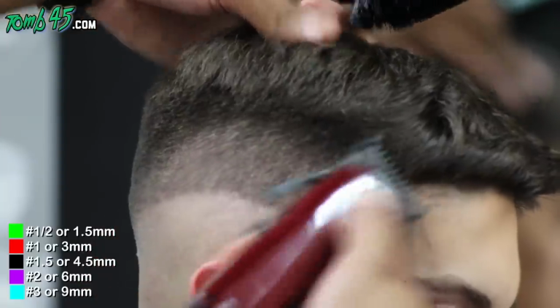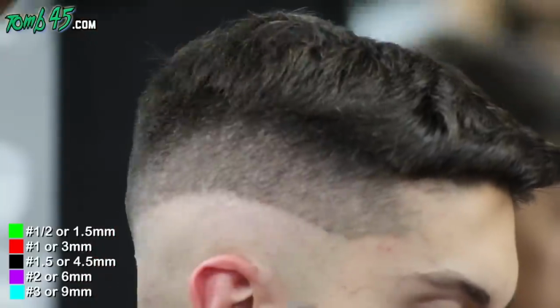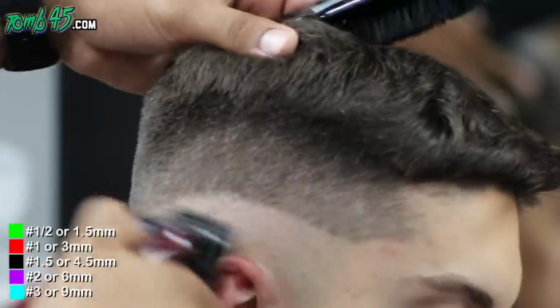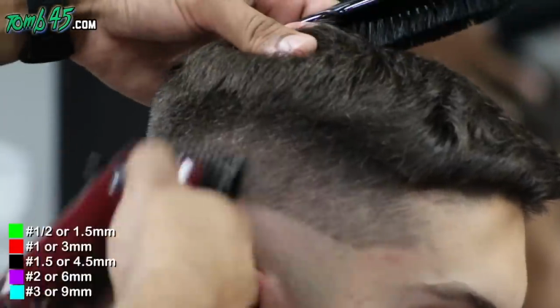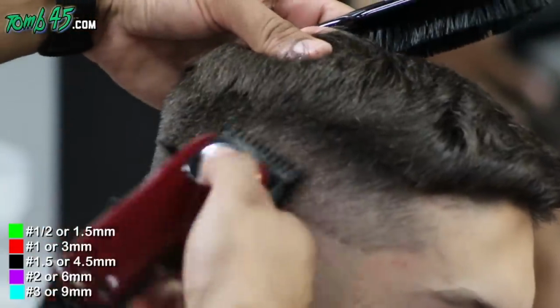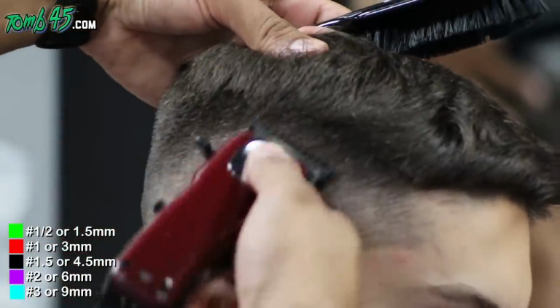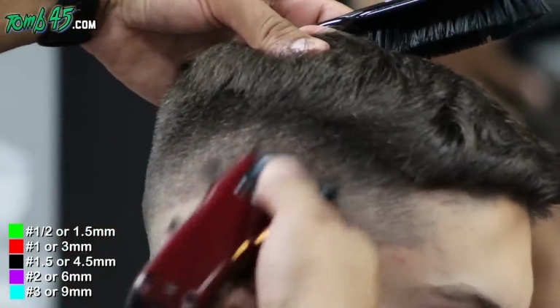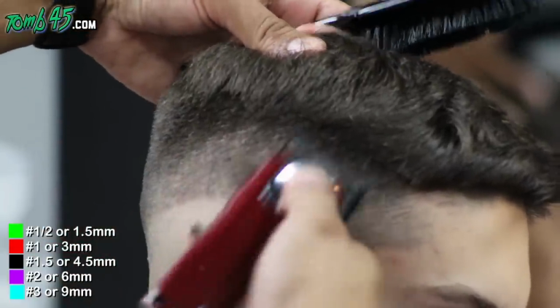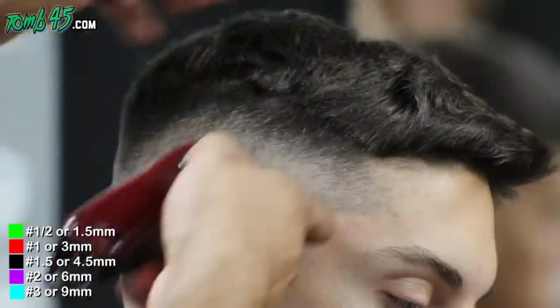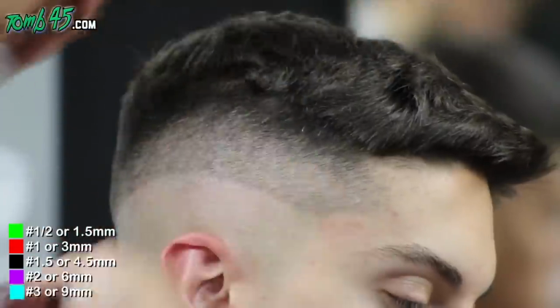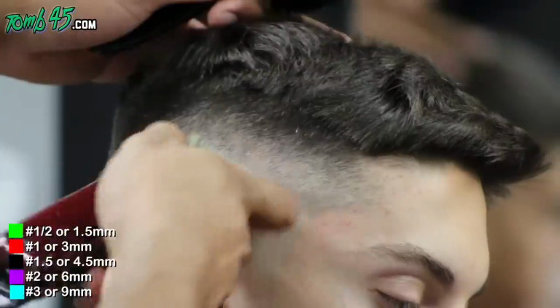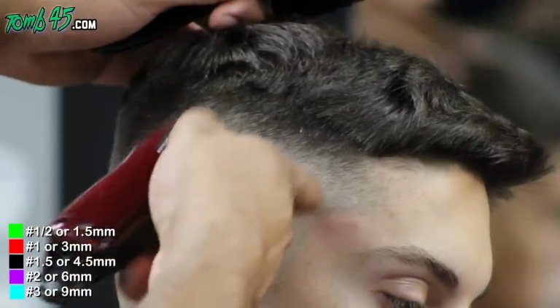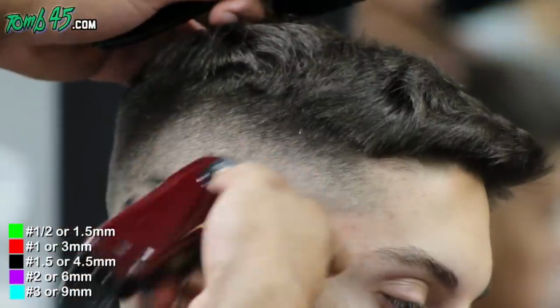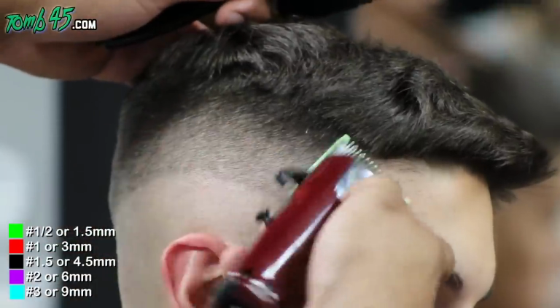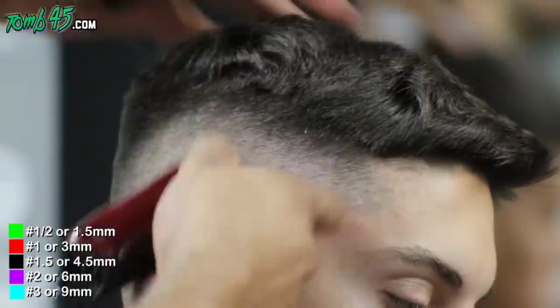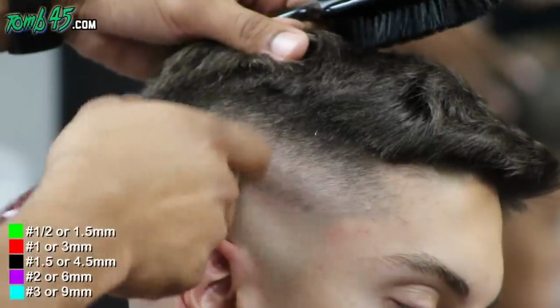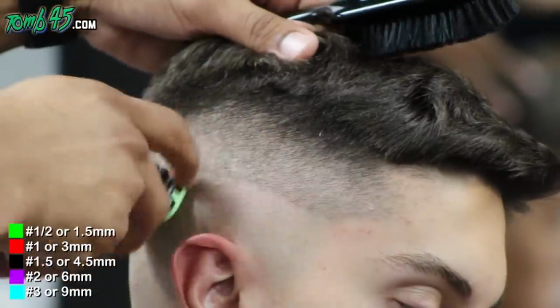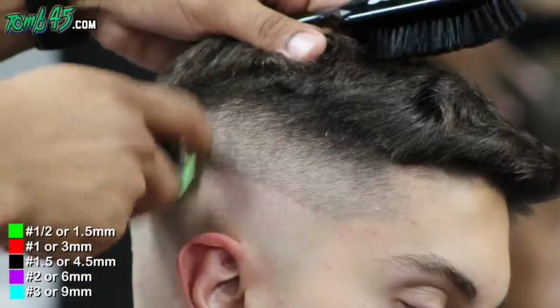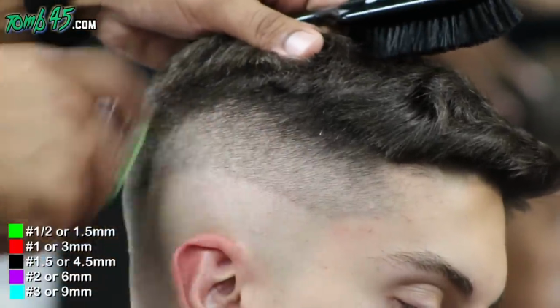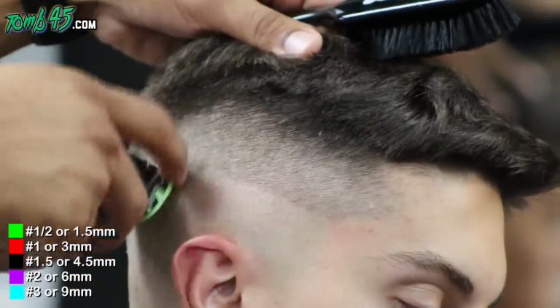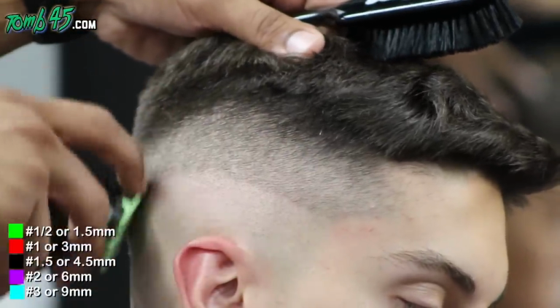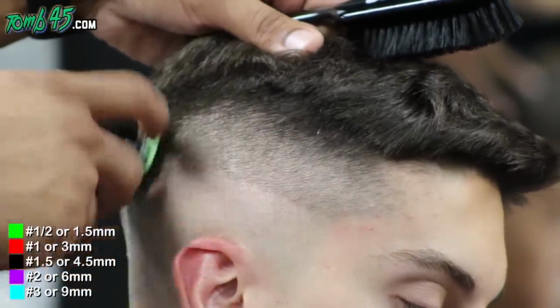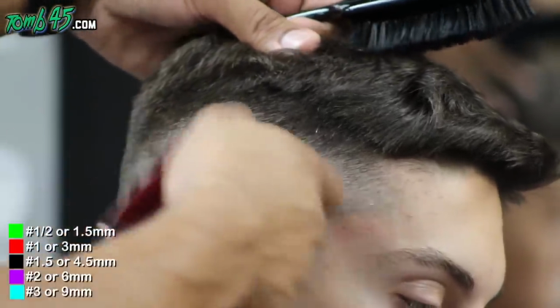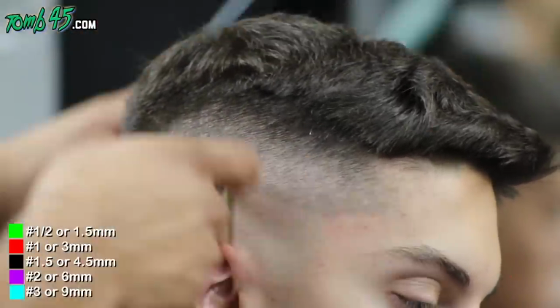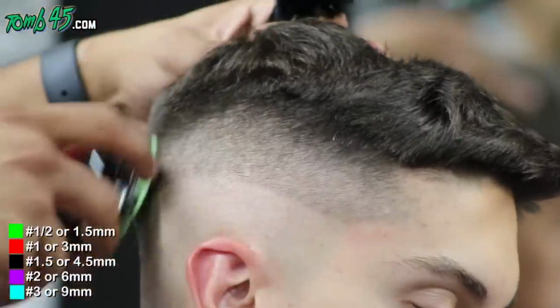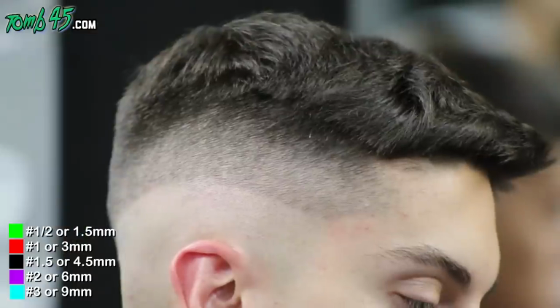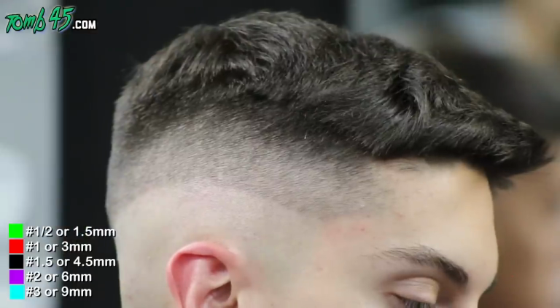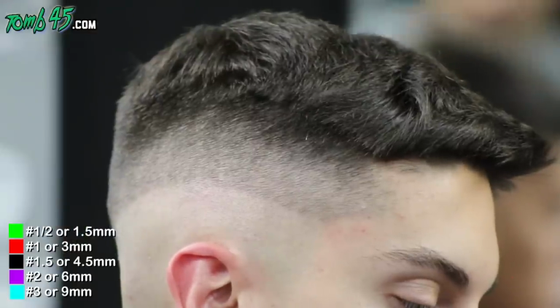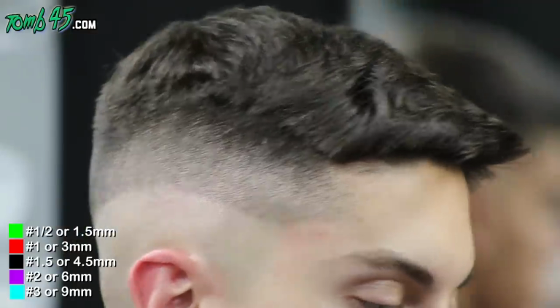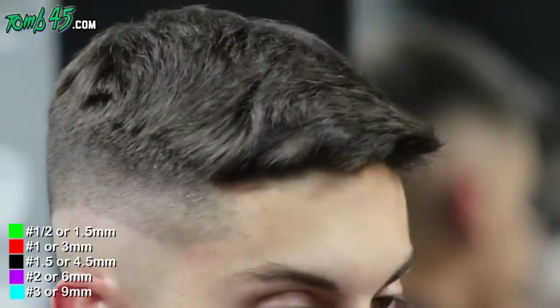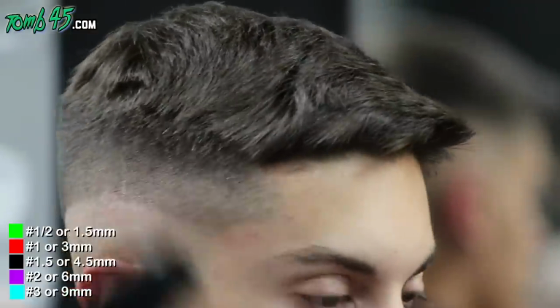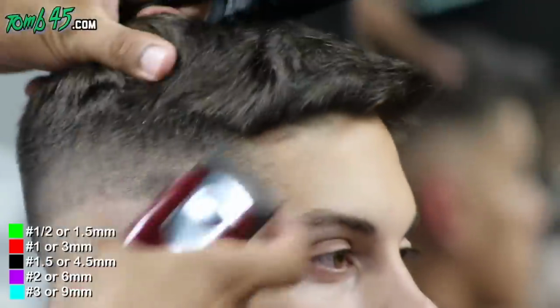In this particular class, this is the second time I've gotten to hang out with Cam. He's been to two of our hands-on courses already and he's grown like crazy. Each class I've gotten to cut his hair for the look-and-learn at least.